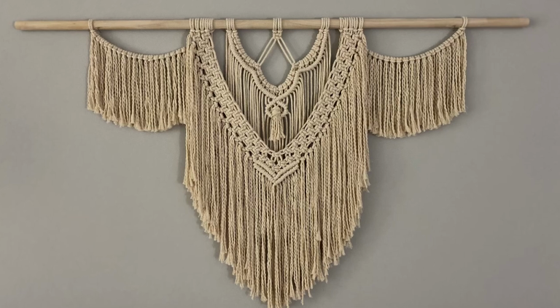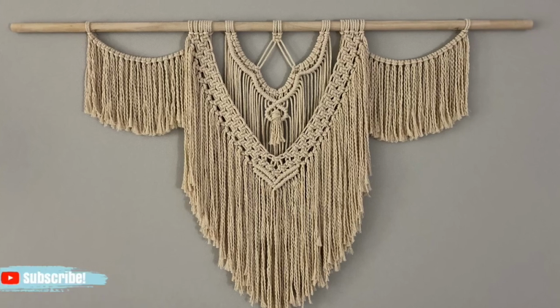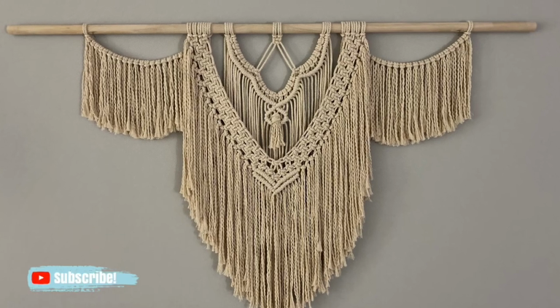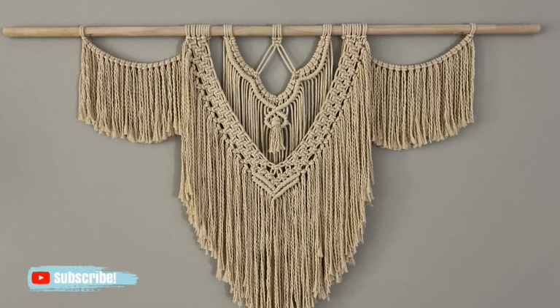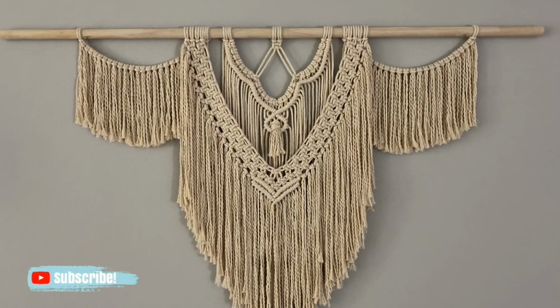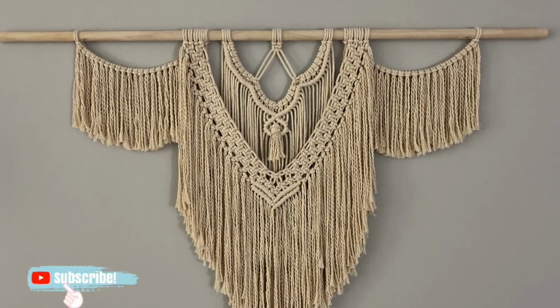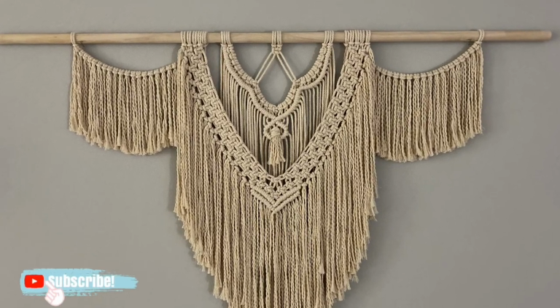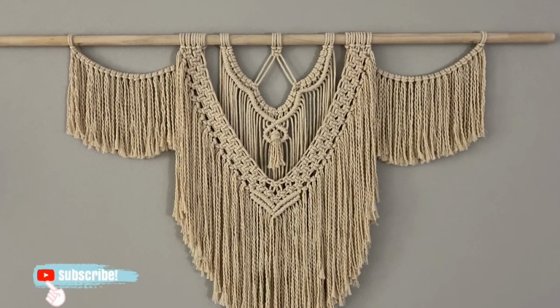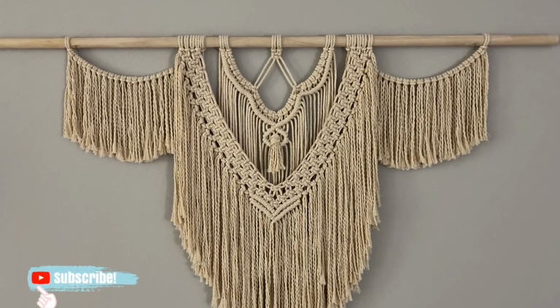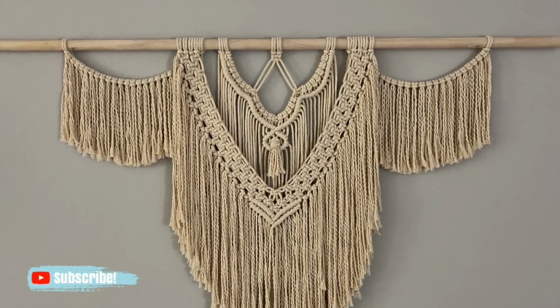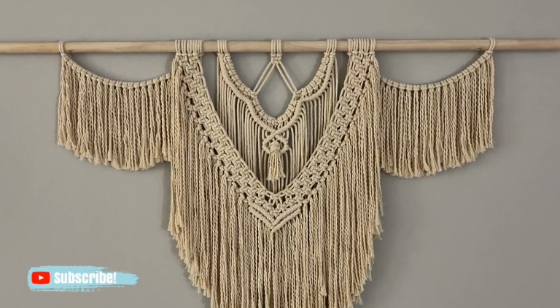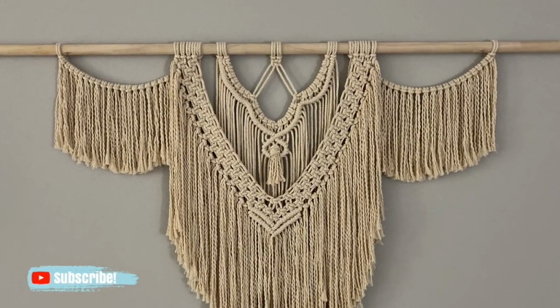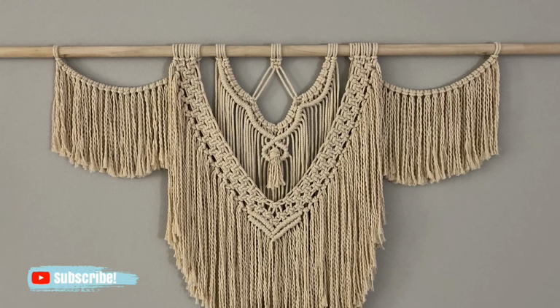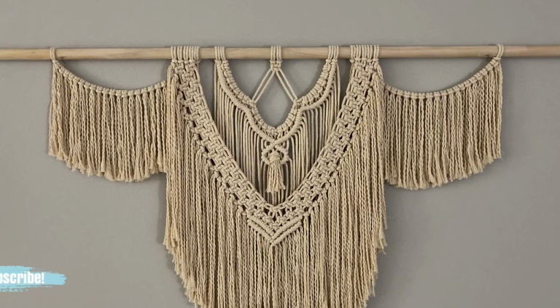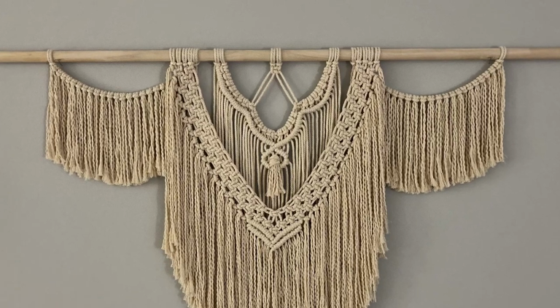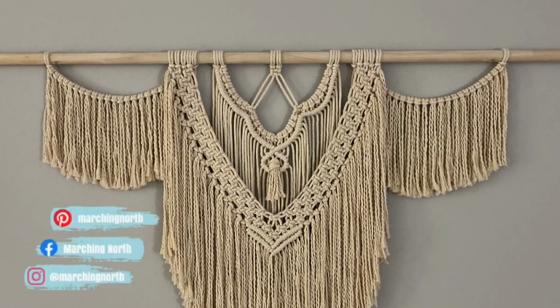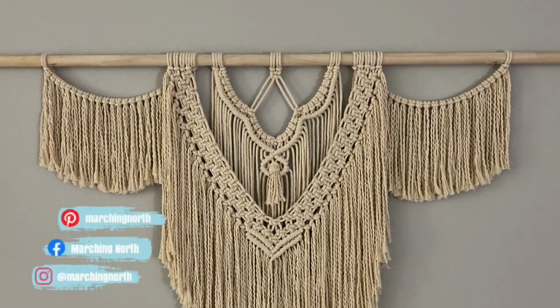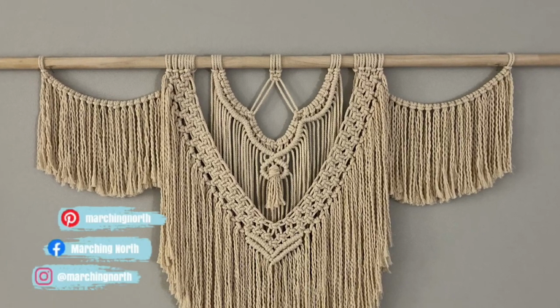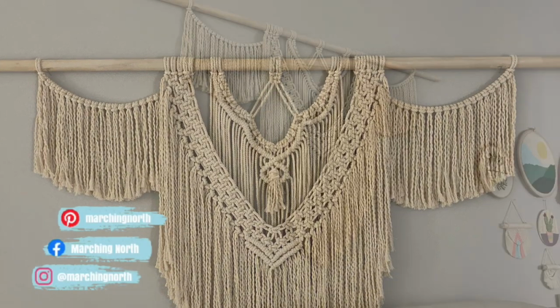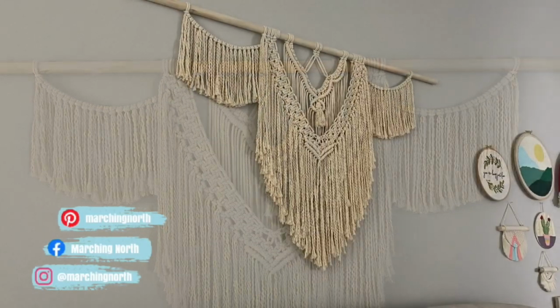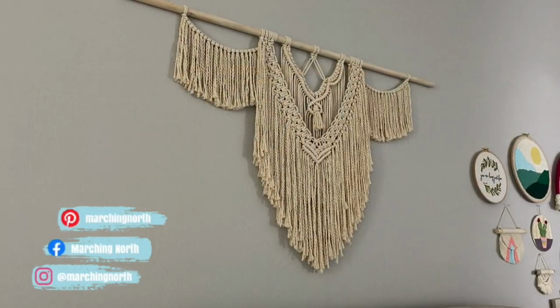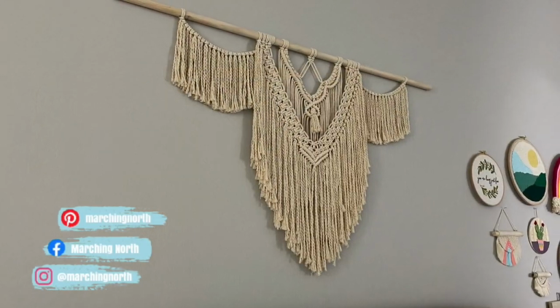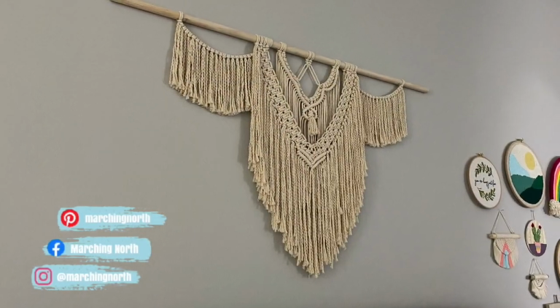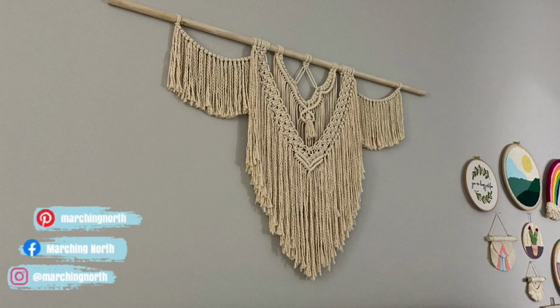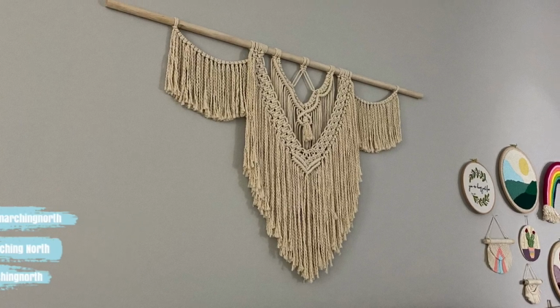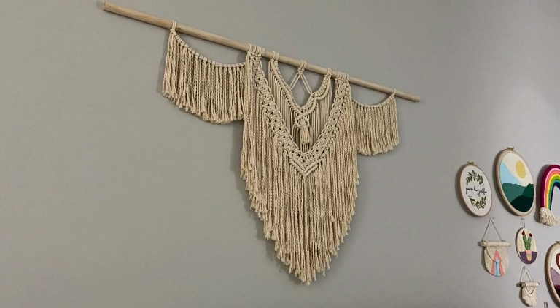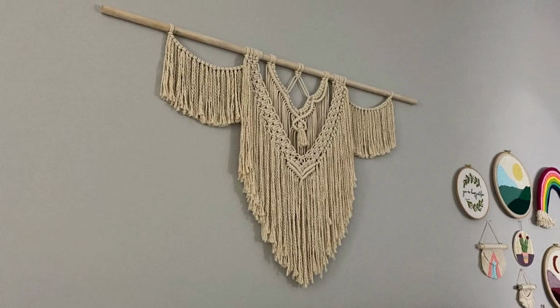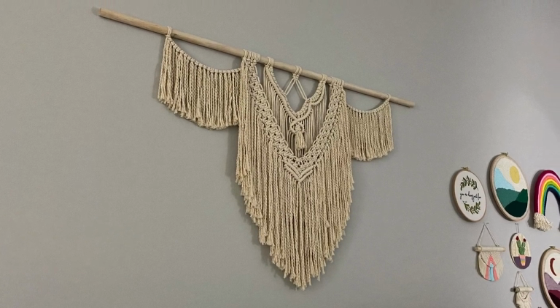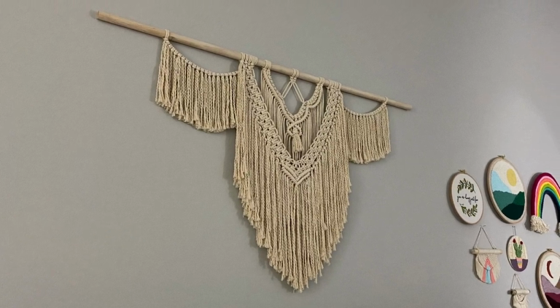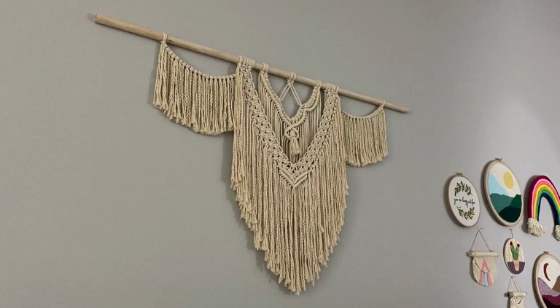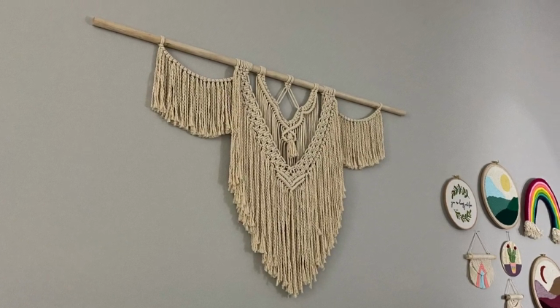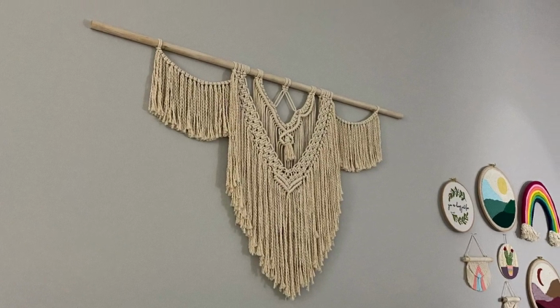Hey guys, it's me Crystal from Marching North and today I'm going to show you how to make this large macrame wall hanging. You'll find the supply list in the description below and a link to the written tutorial down below as well.